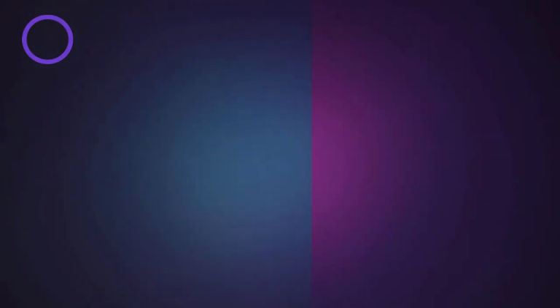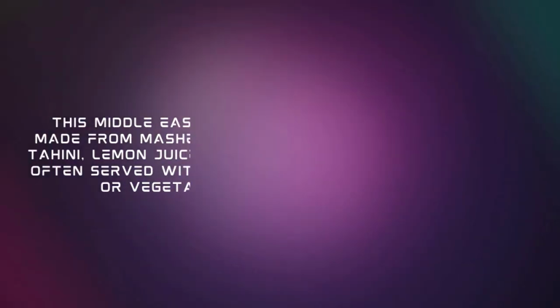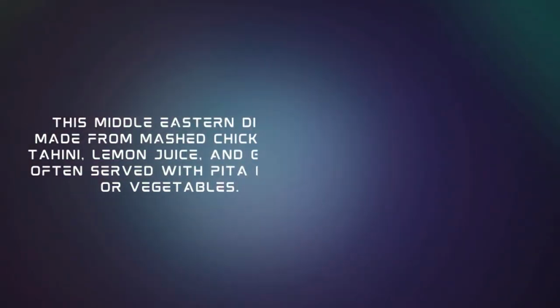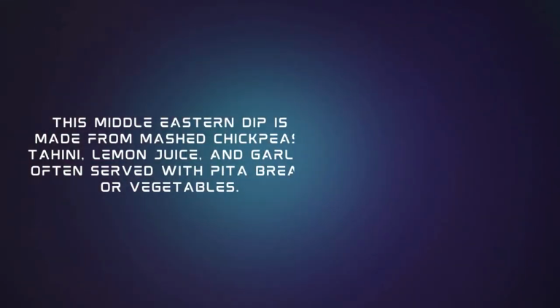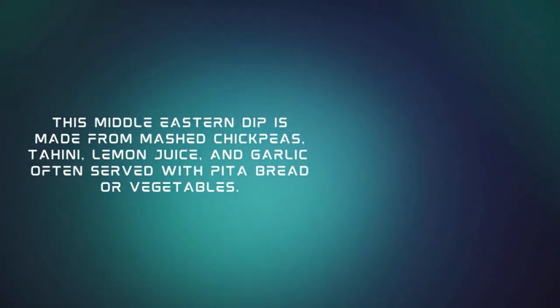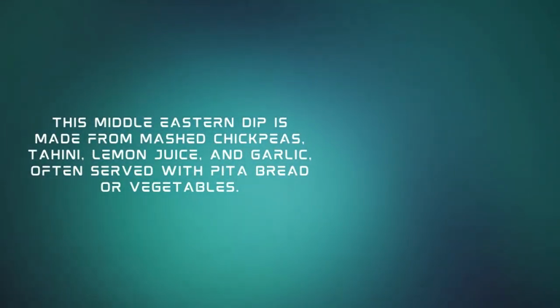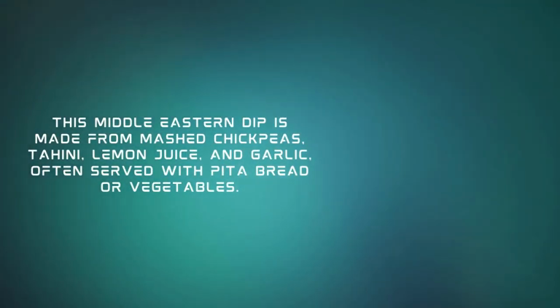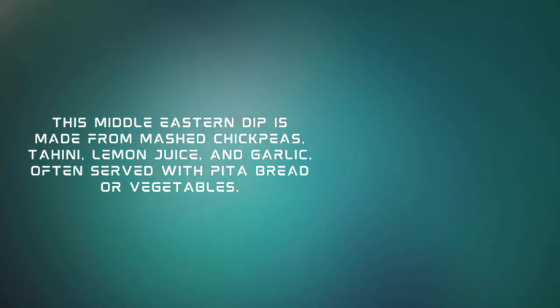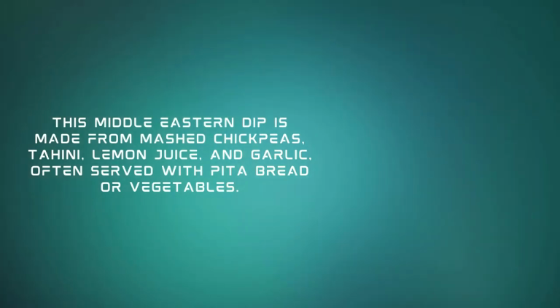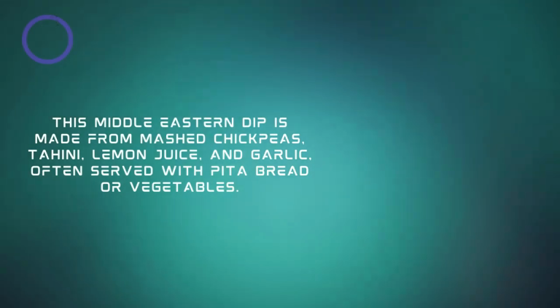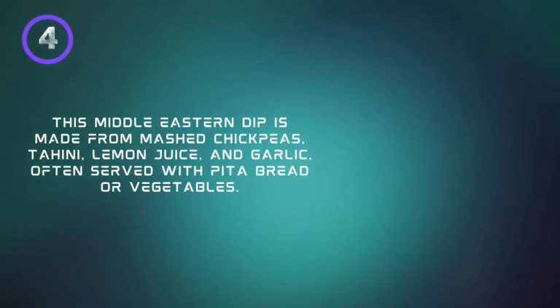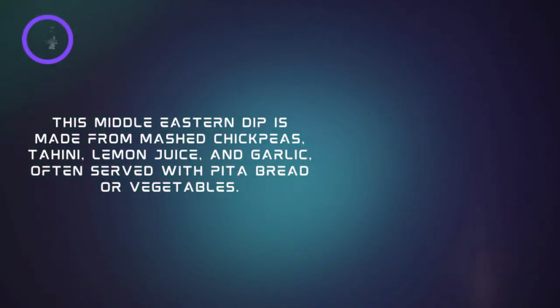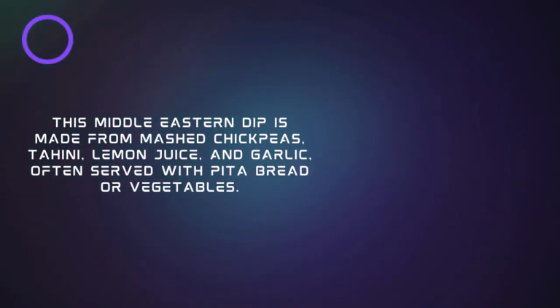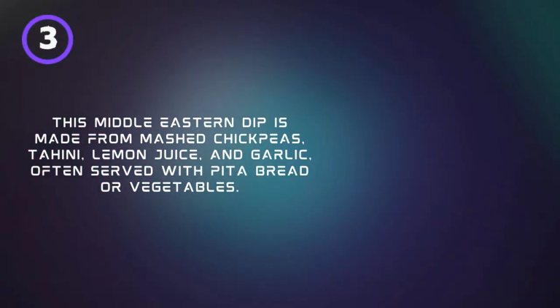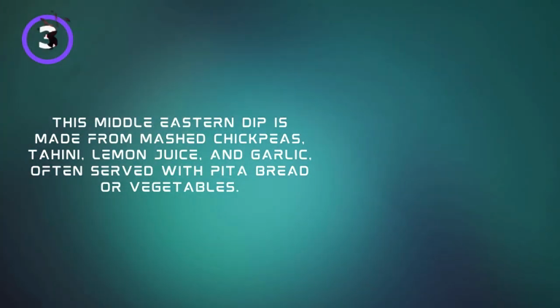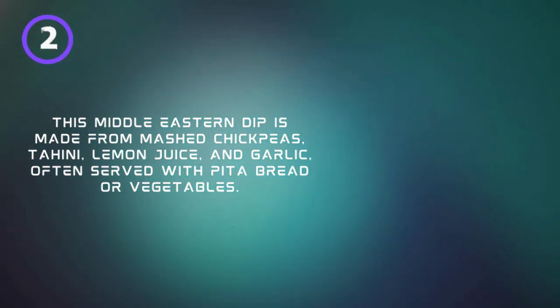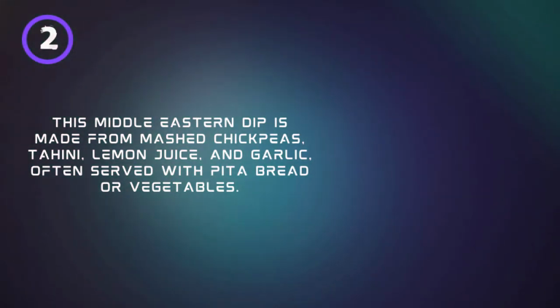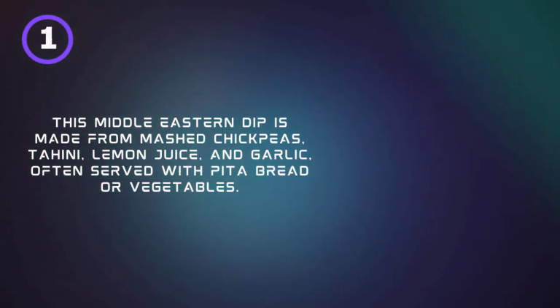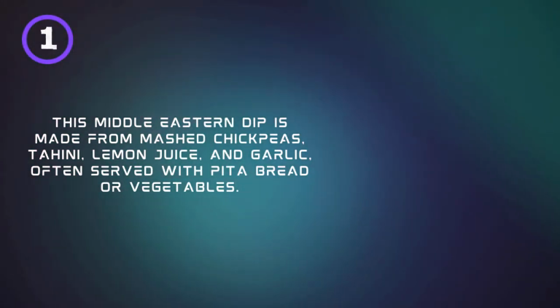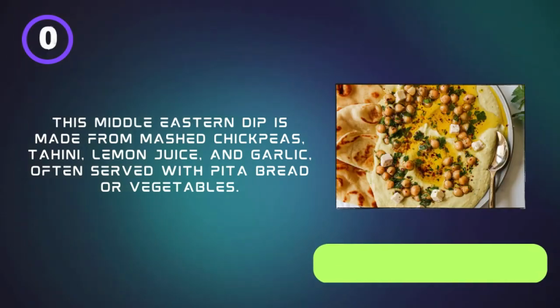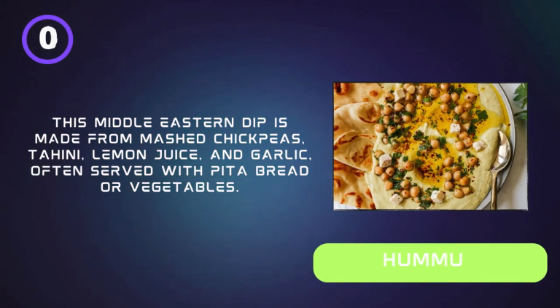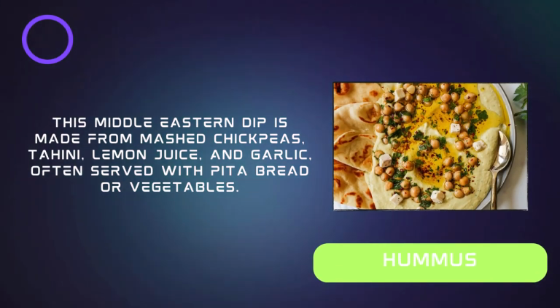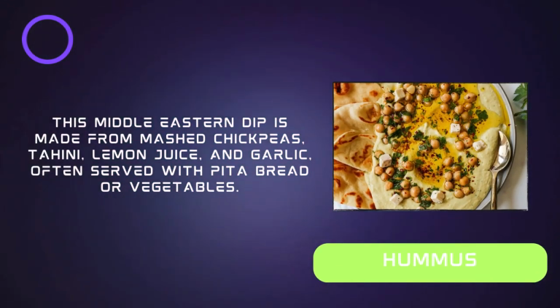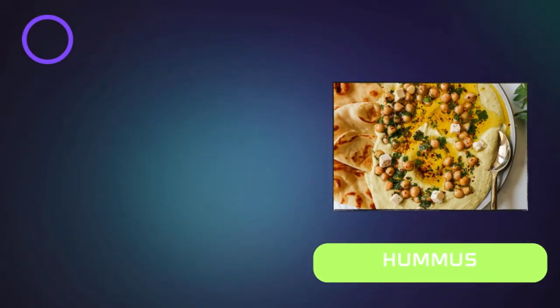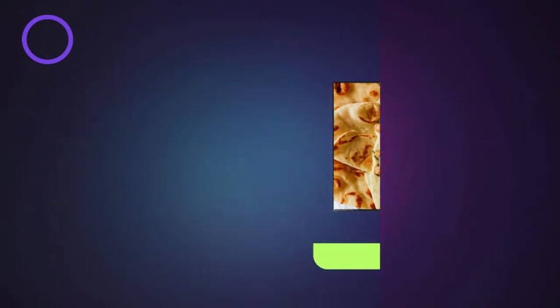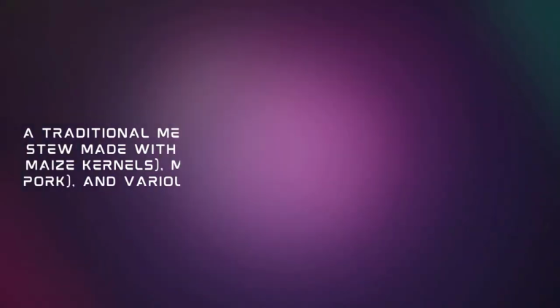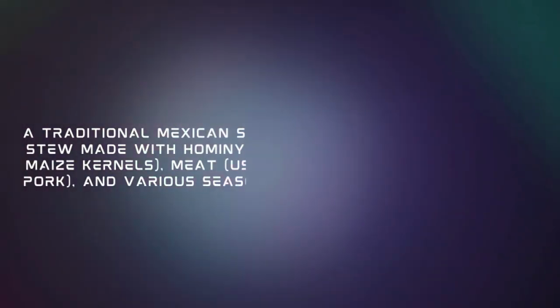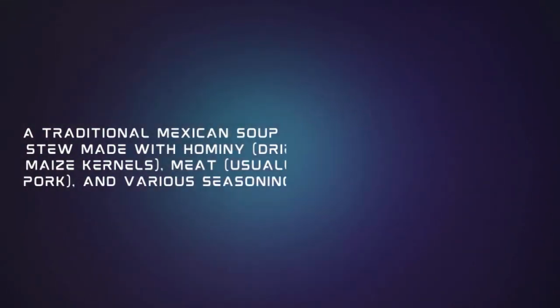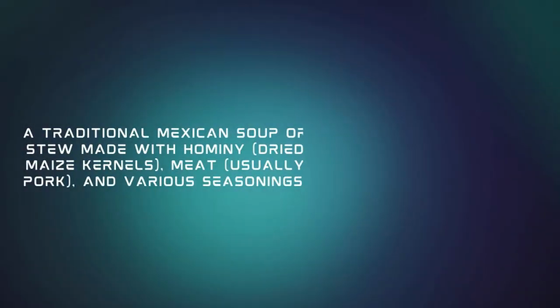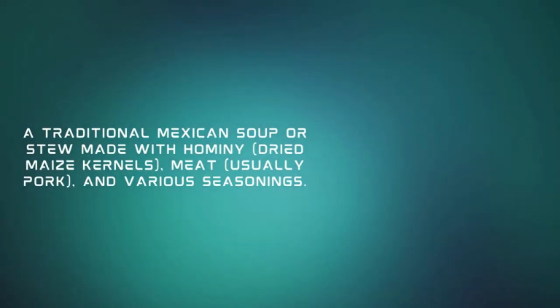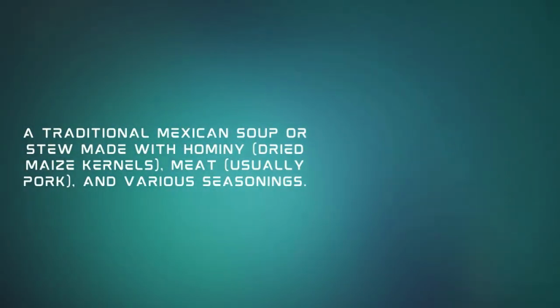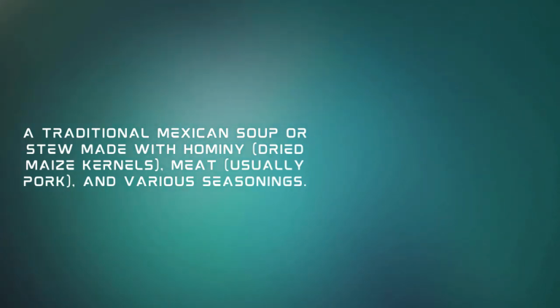This Middle Eastern dip is made from mashed chickpeas, tahini, lemon juice, and garlic, often served with pita bread or vegetables. Hummus.